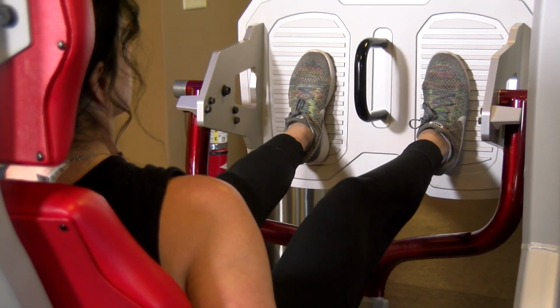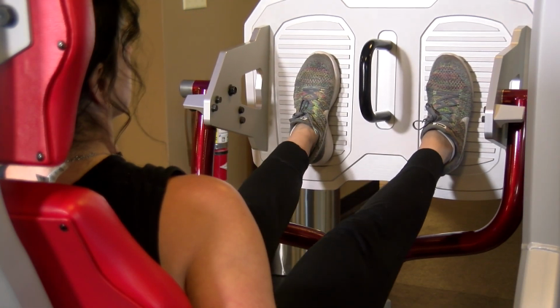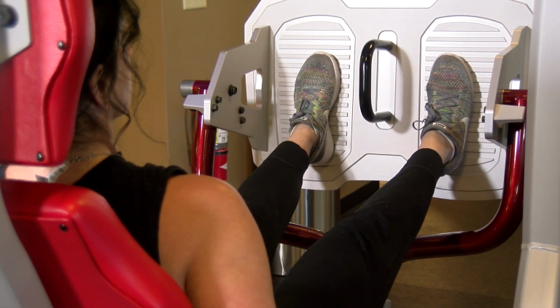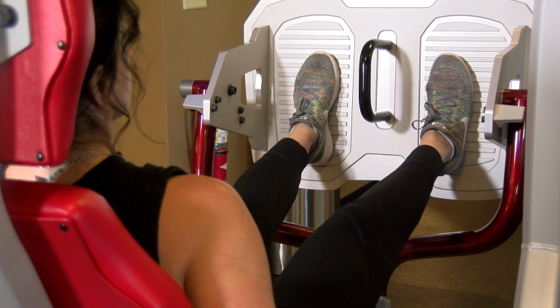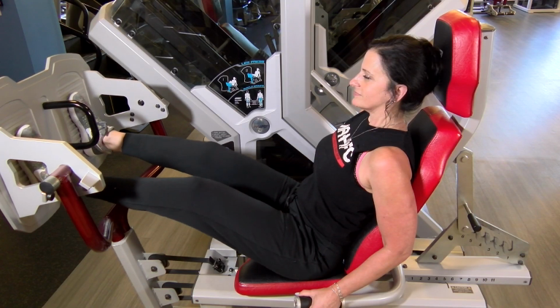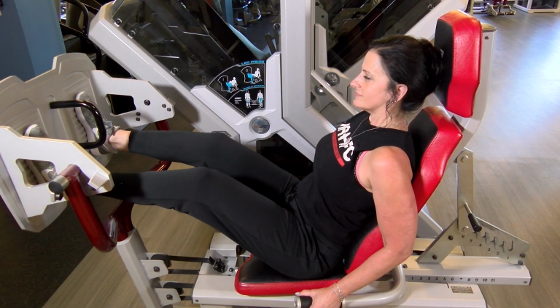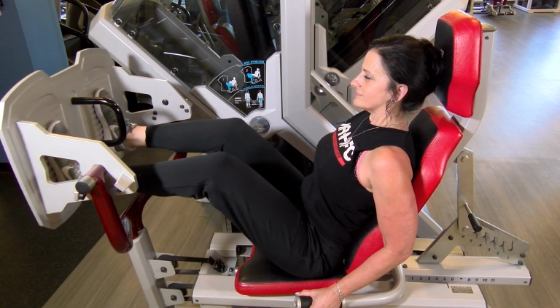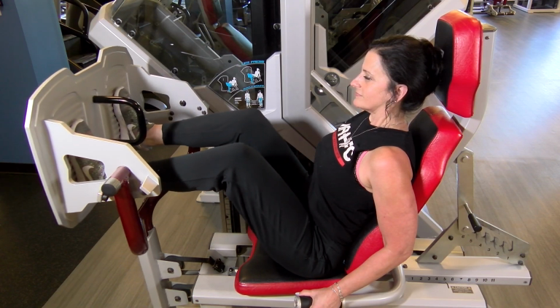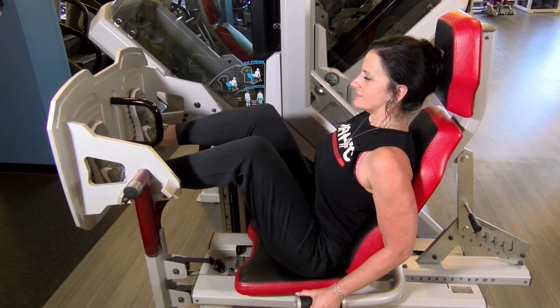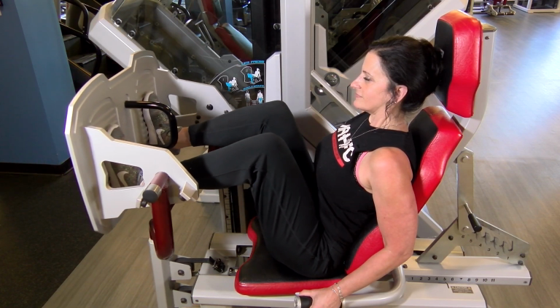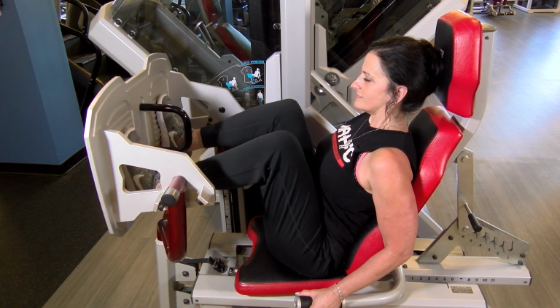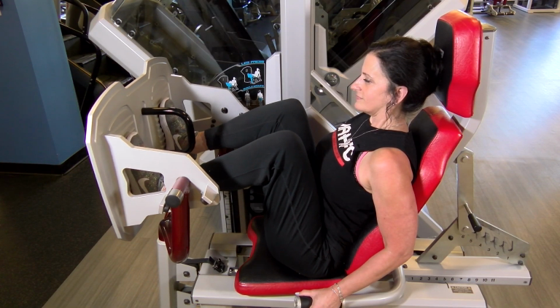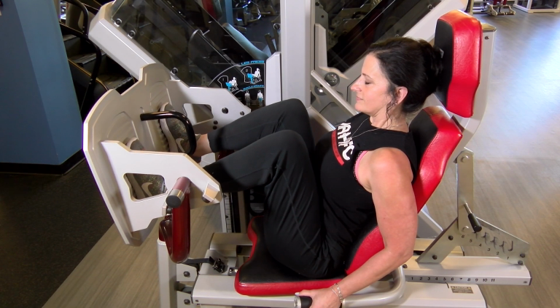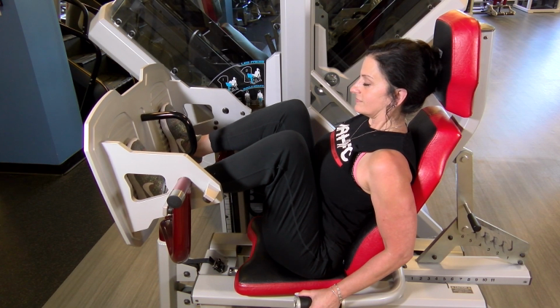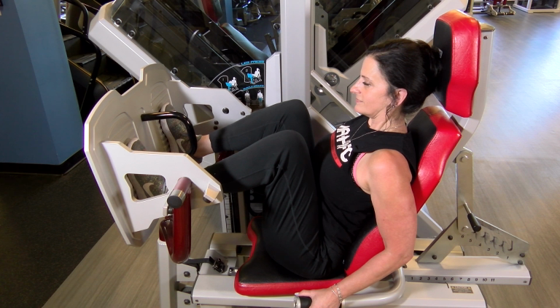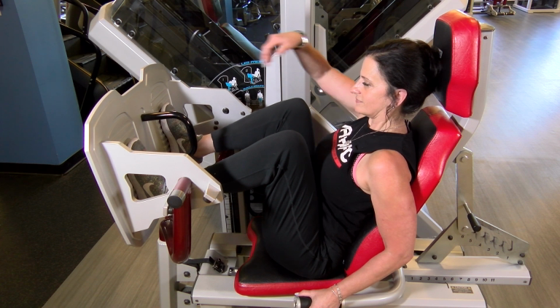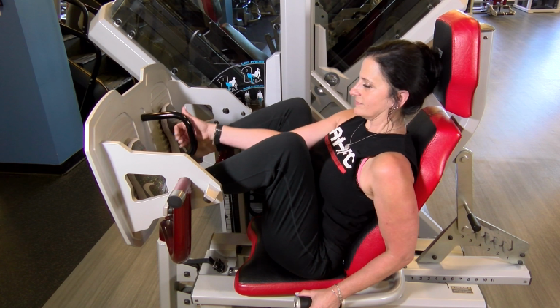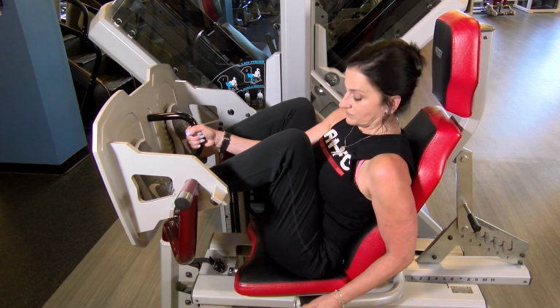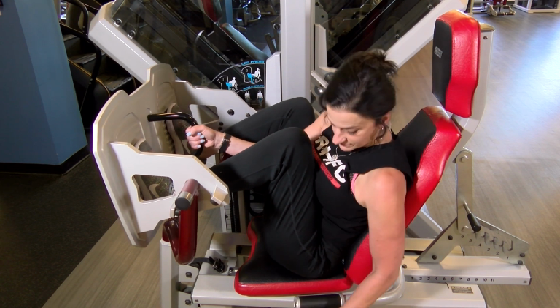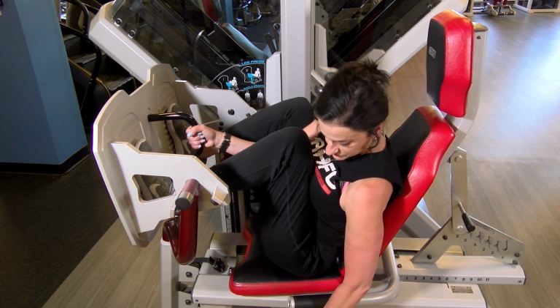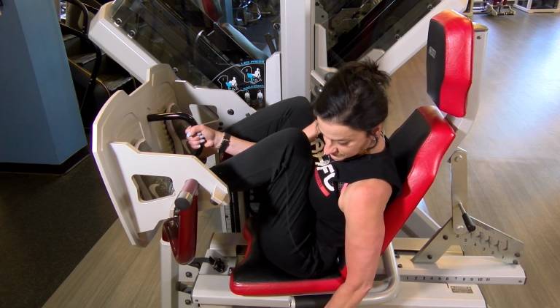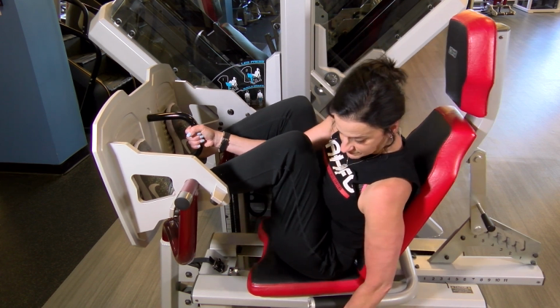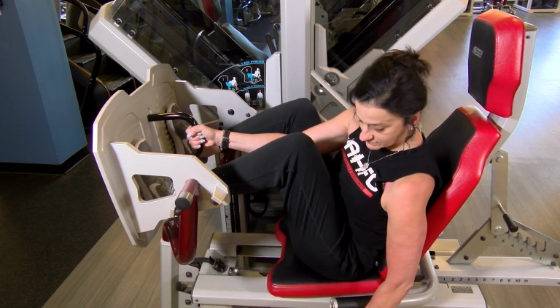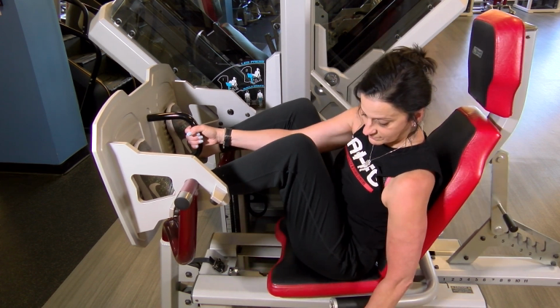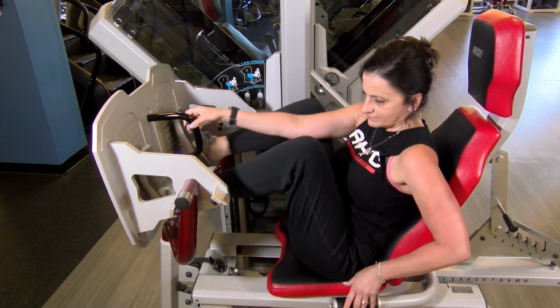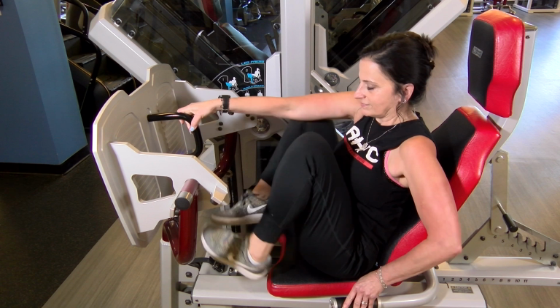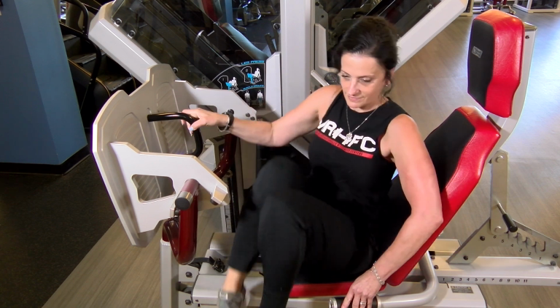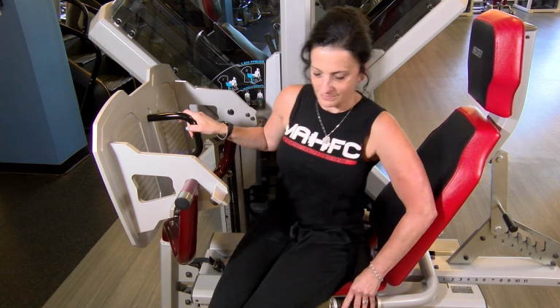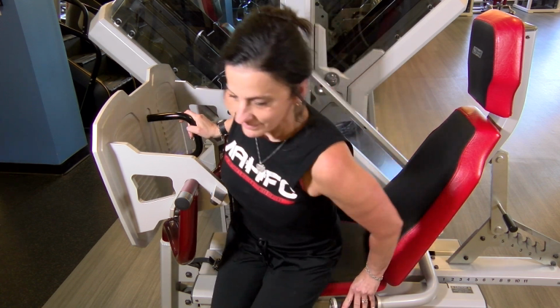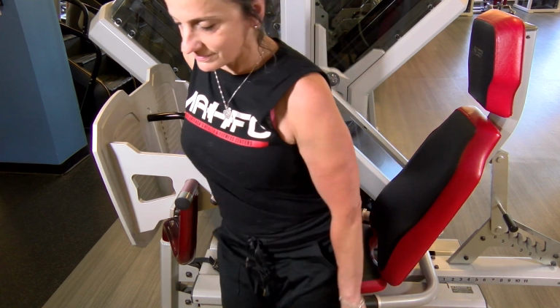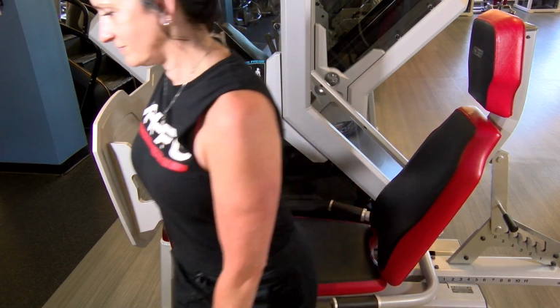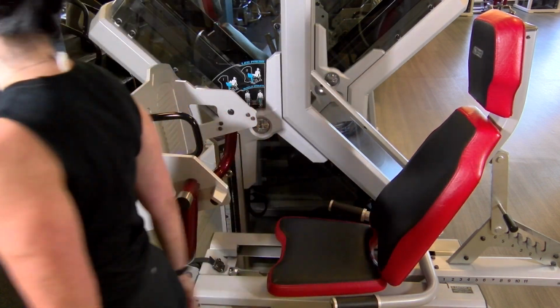We're gonna perform the exercise, and then step four, when it's time to get out, you're gonna grab a hold of that black handle with your right hand, reach down with your left, grab that horizontal handle, pull that up, and this seat will slide backwards, making it easier for you to get out.